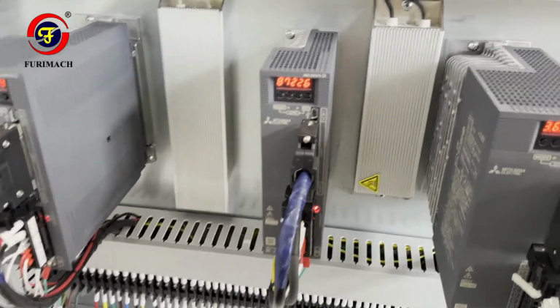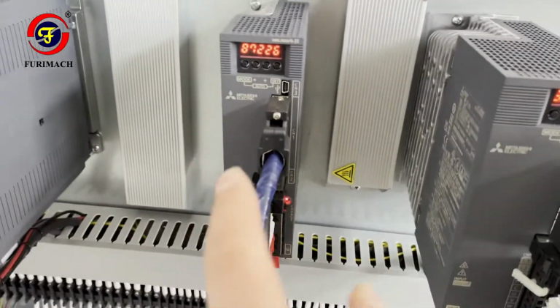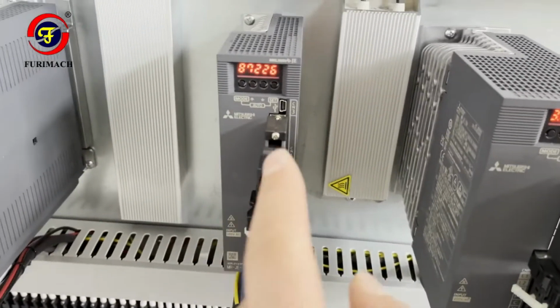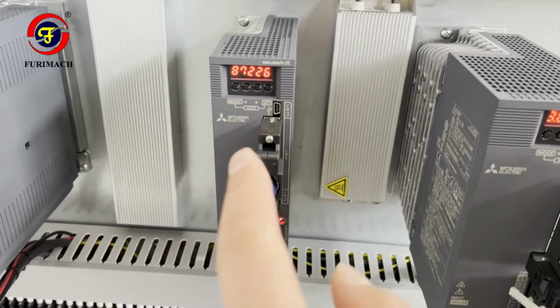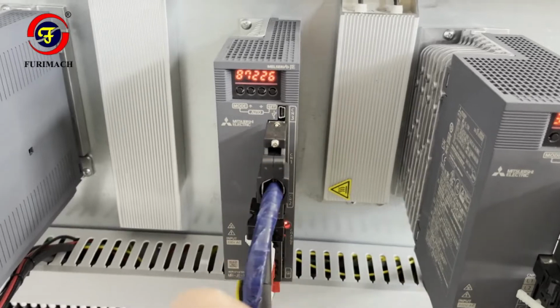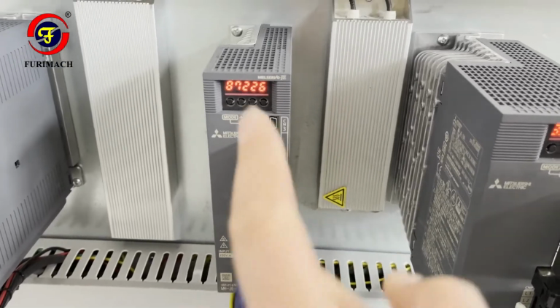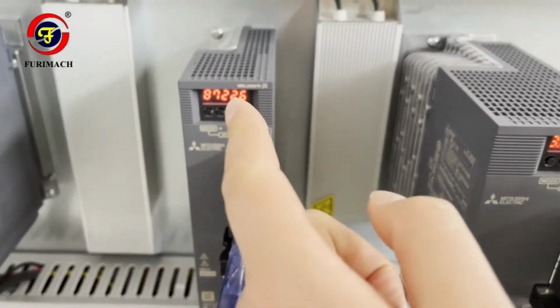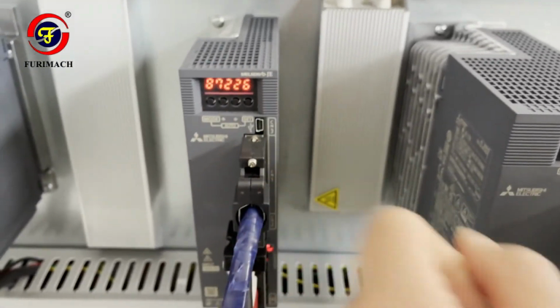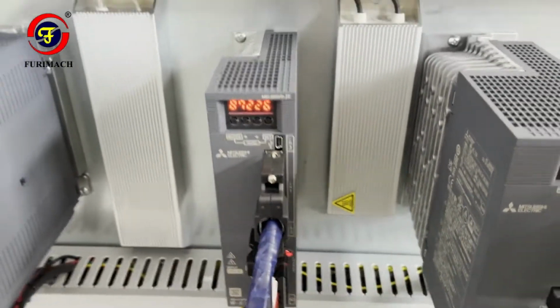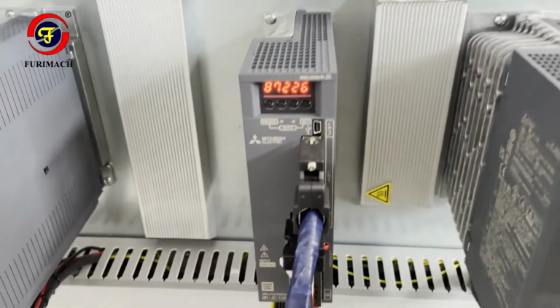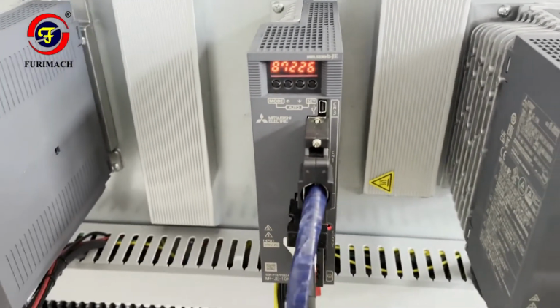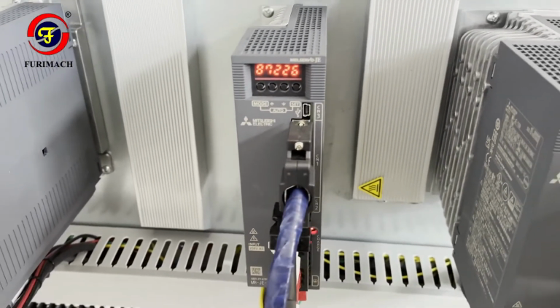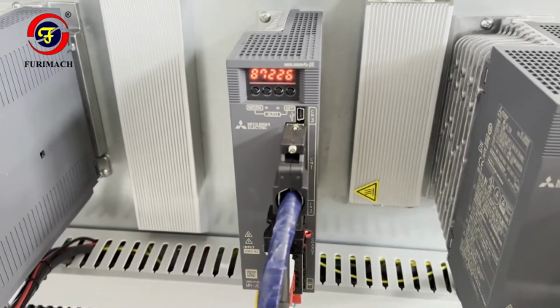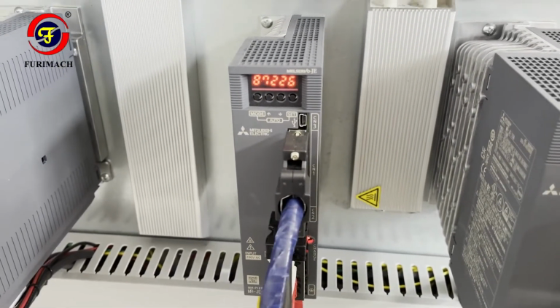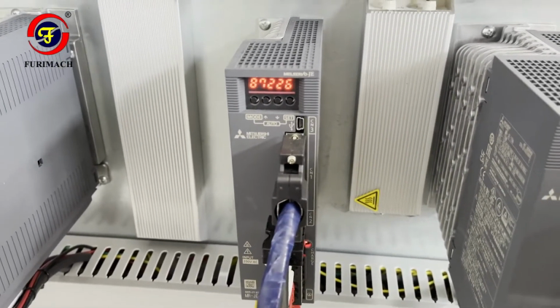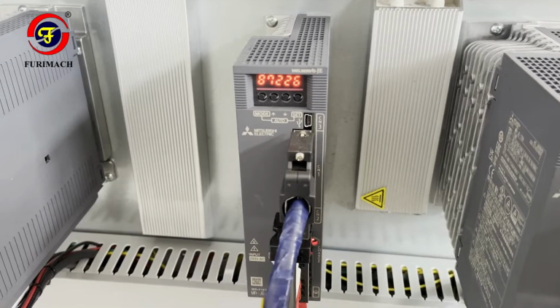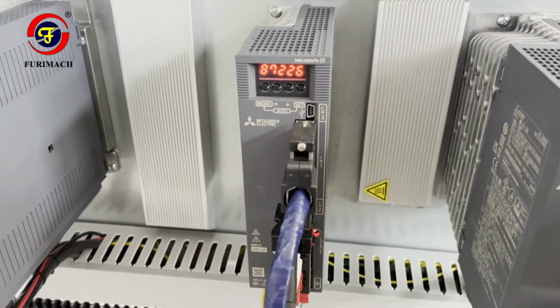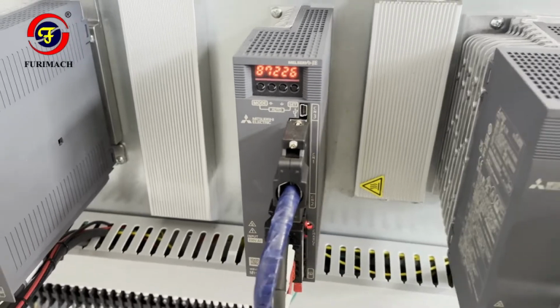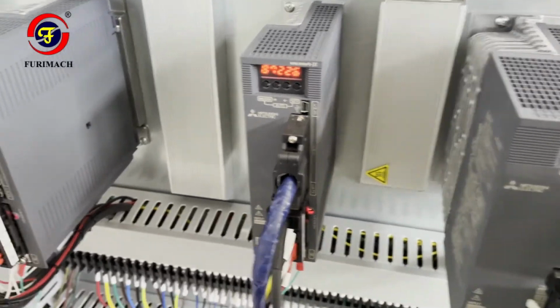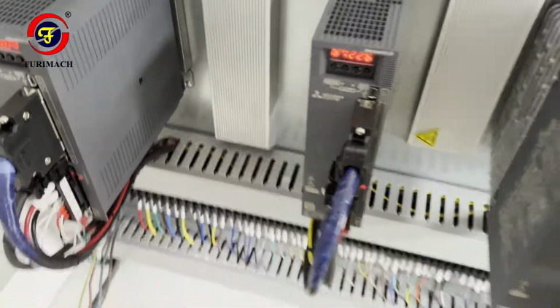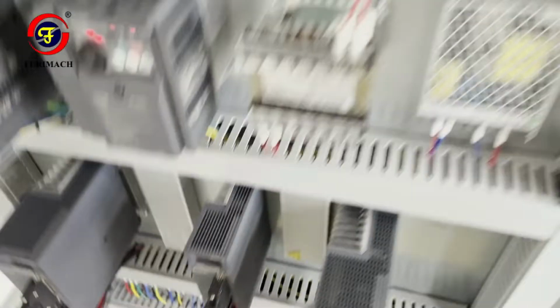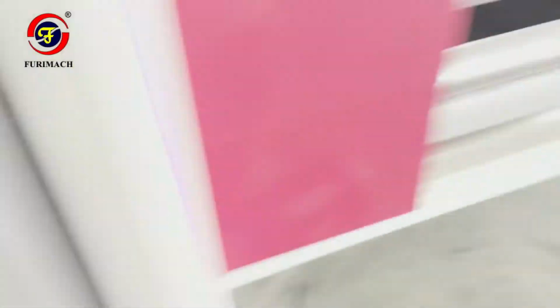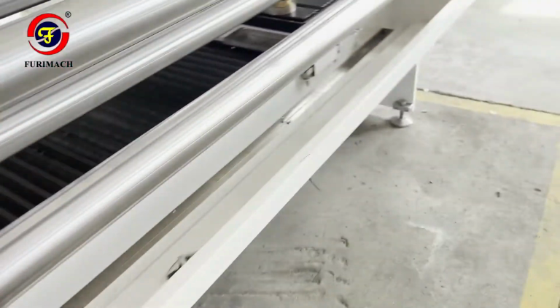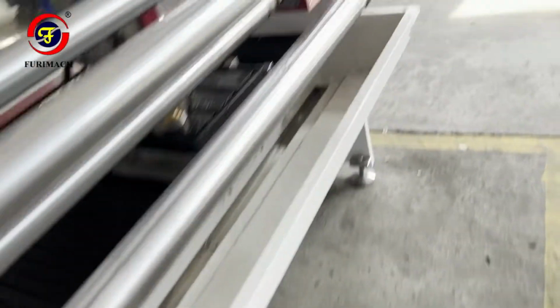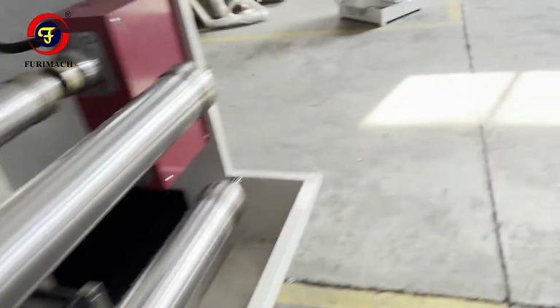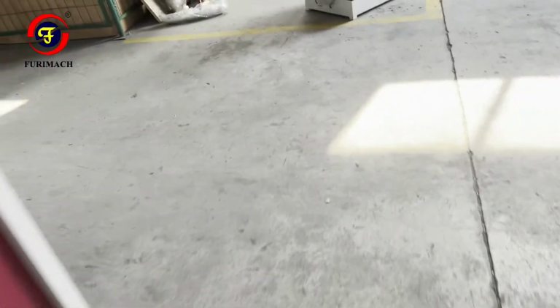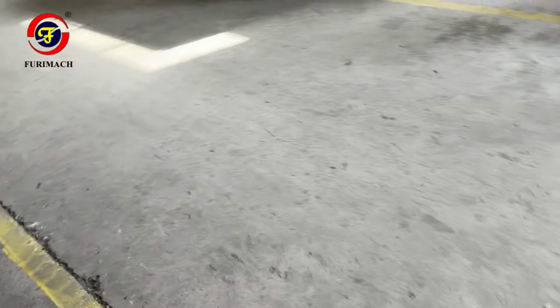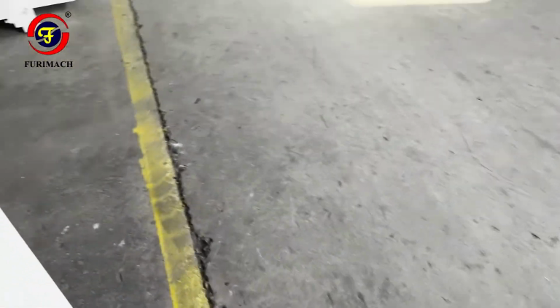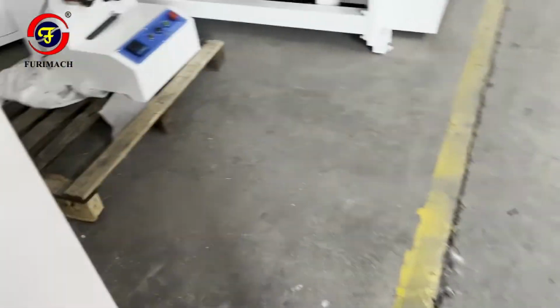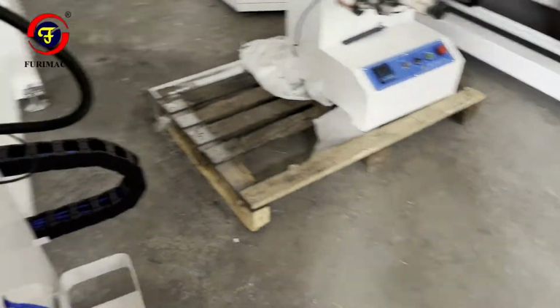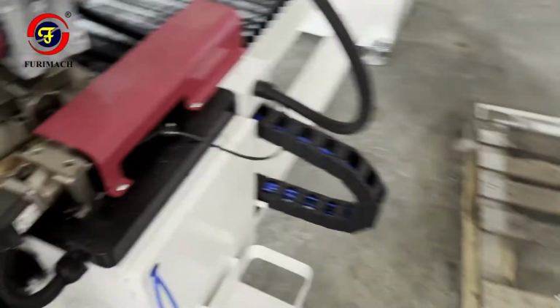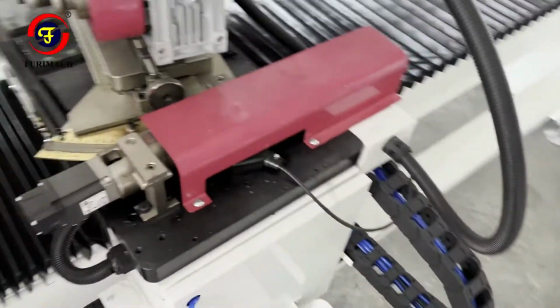If we find the angle error here, it shows EL52. So we need to go to the cutting machine to investigate.